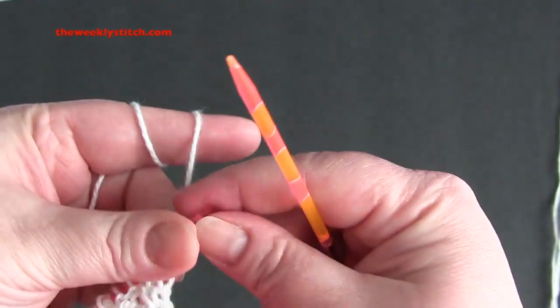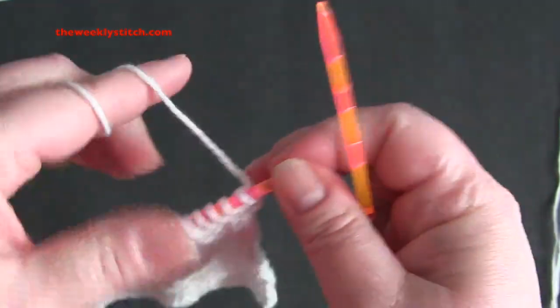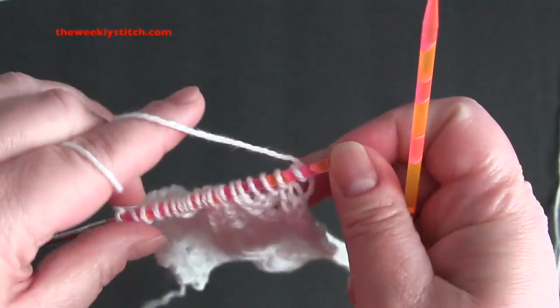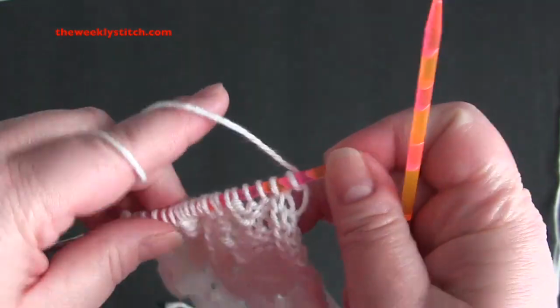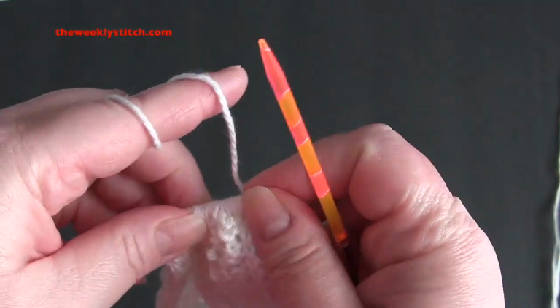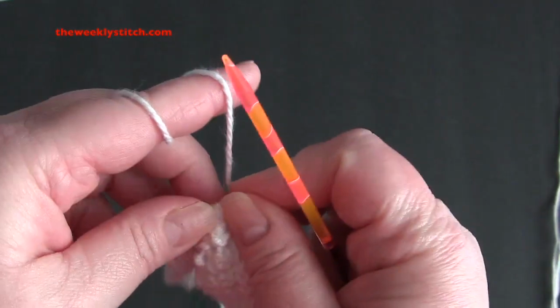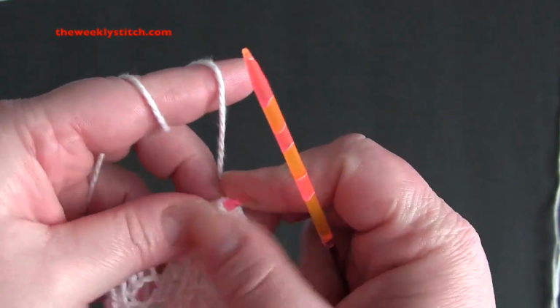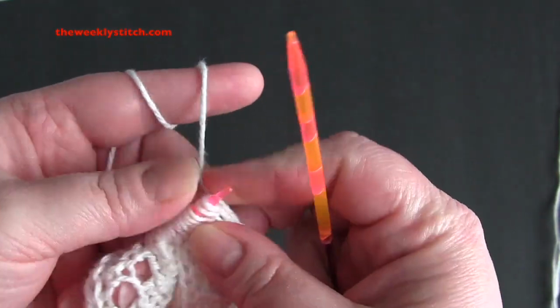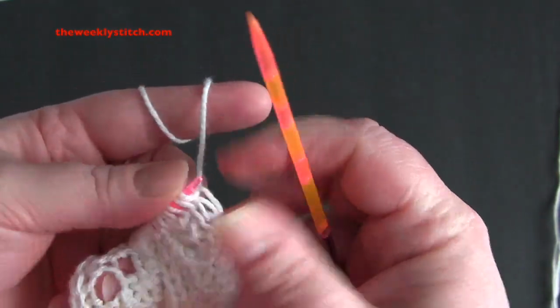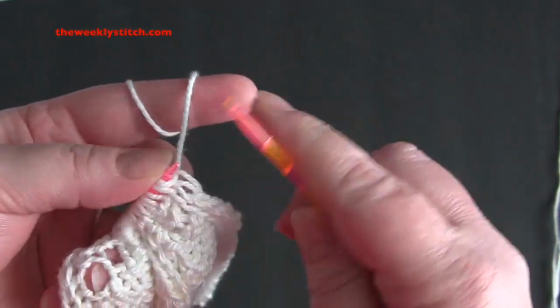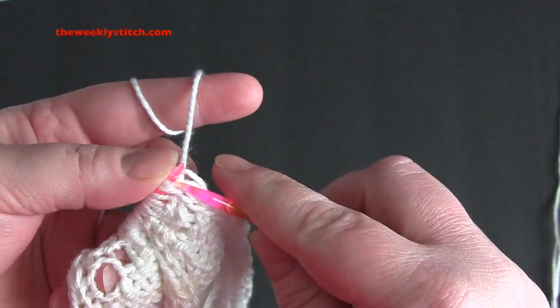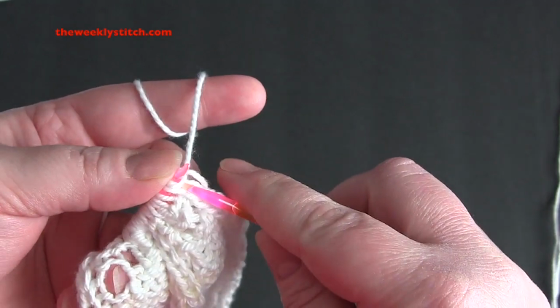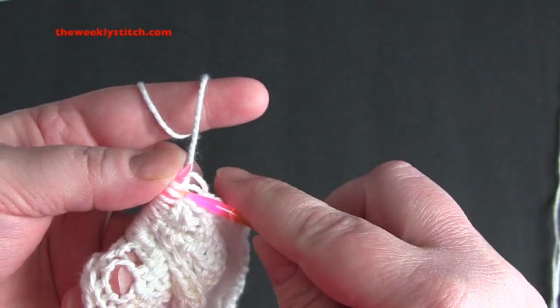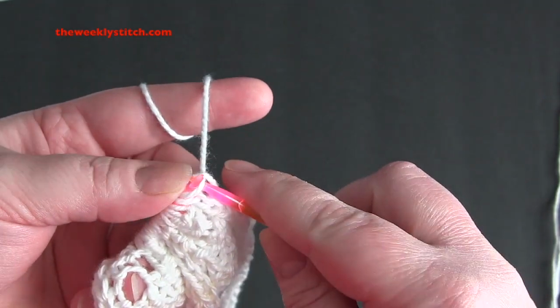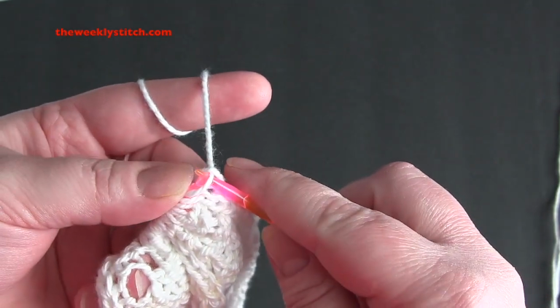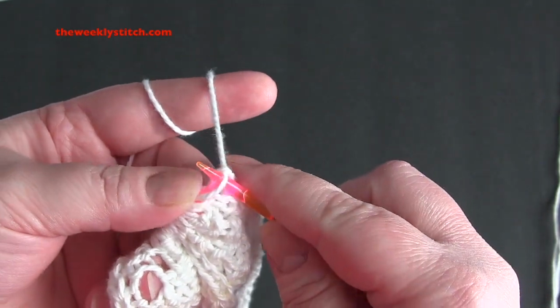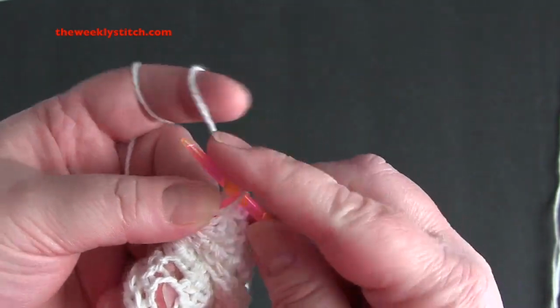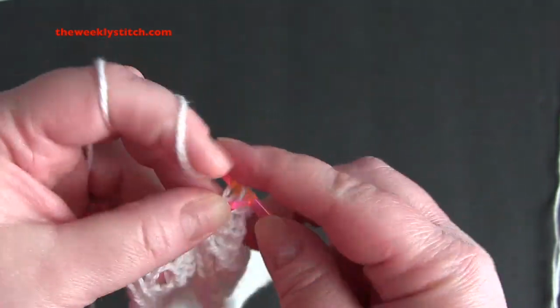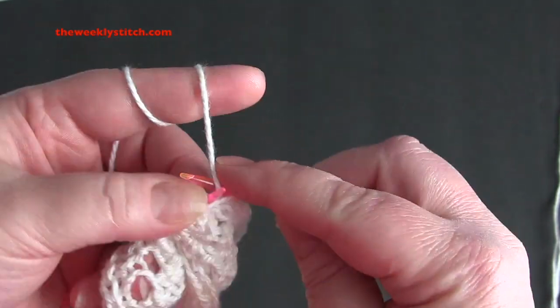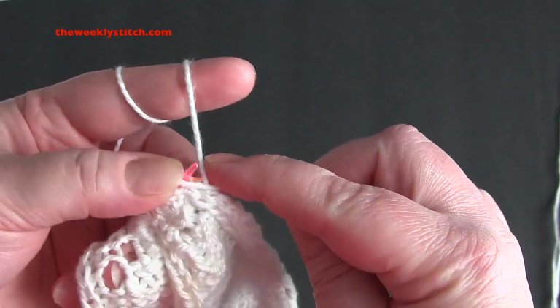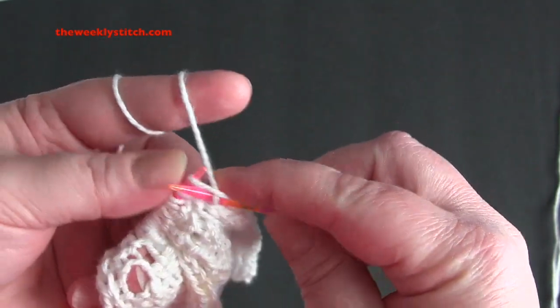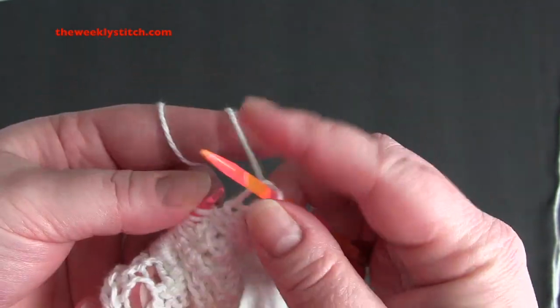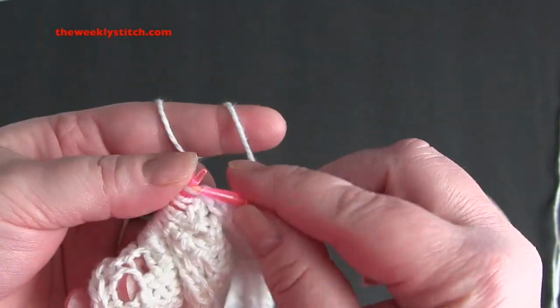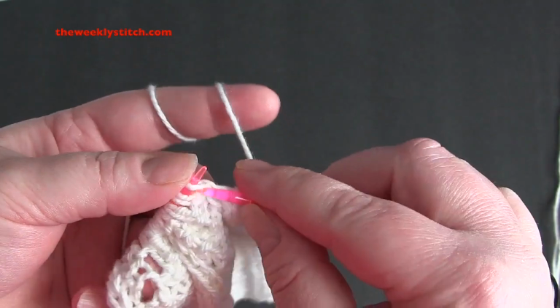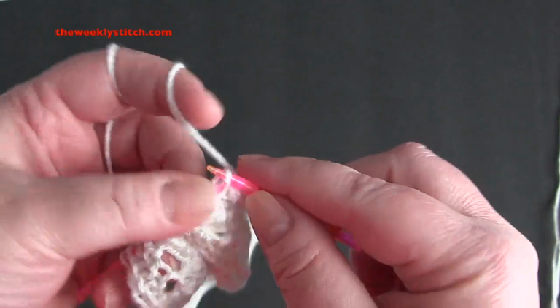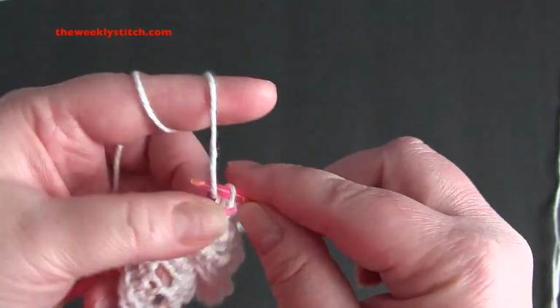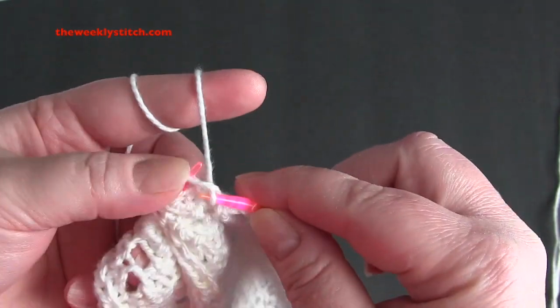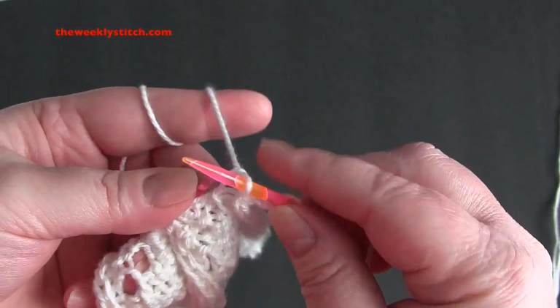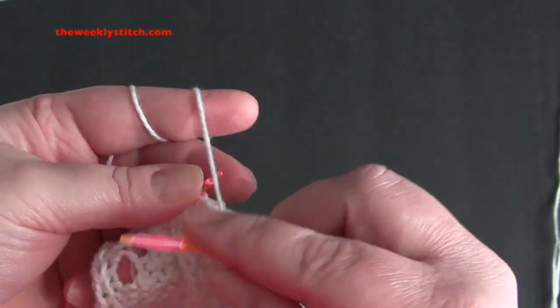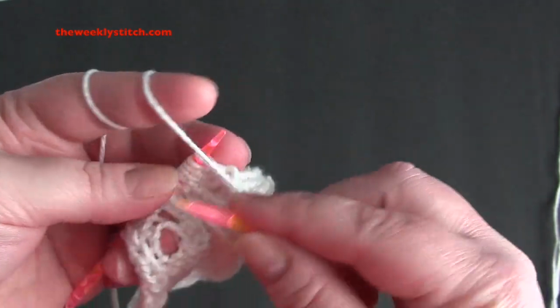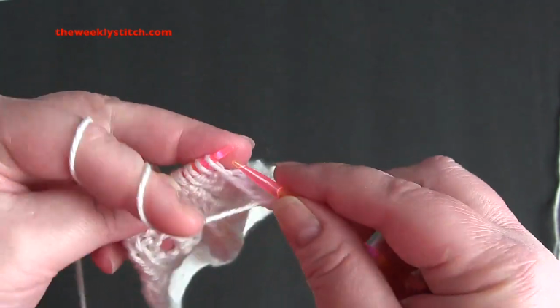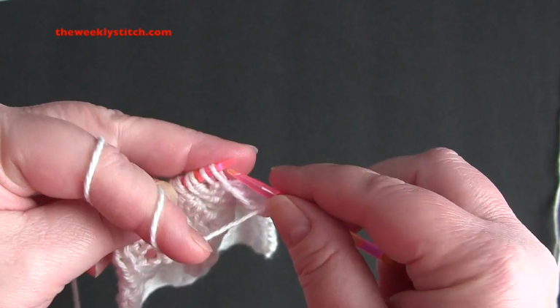Row 8, knitting the knits, purling the purls, and purling the yarn overs.